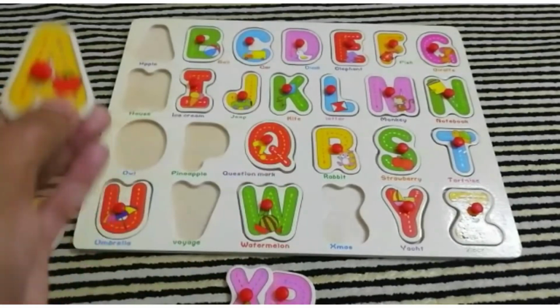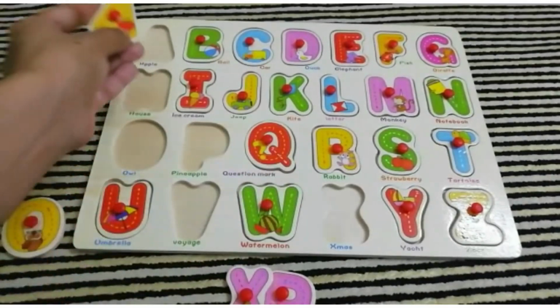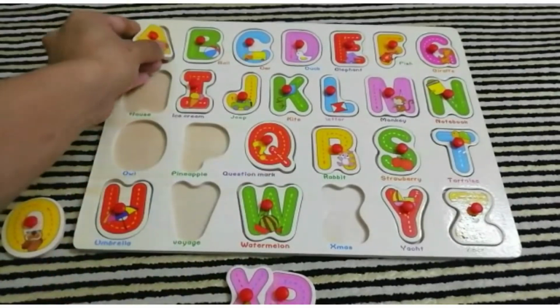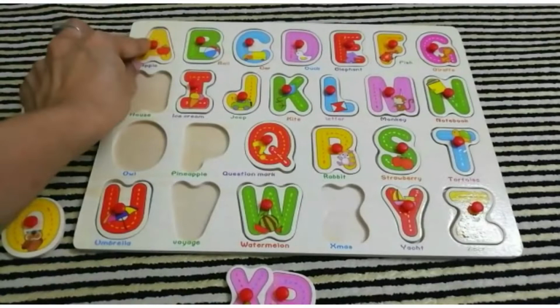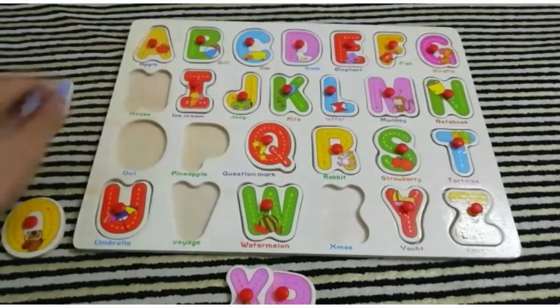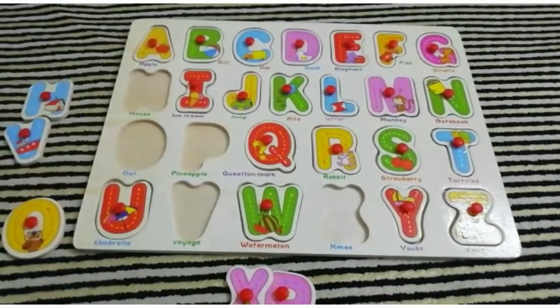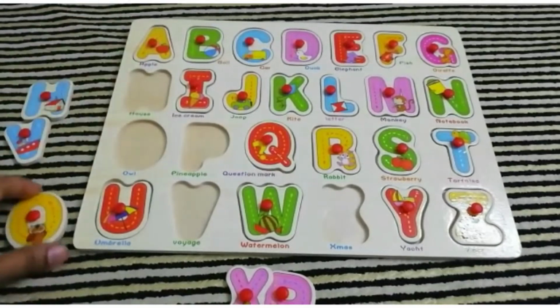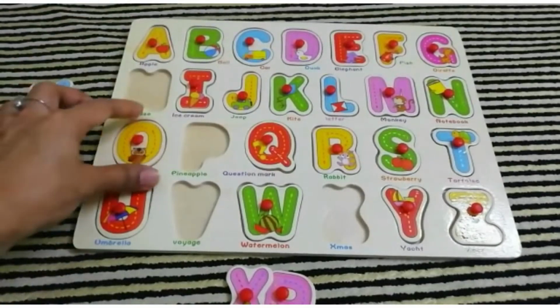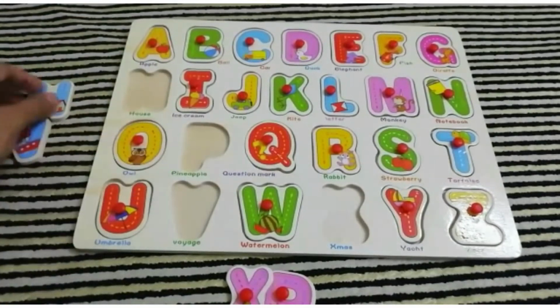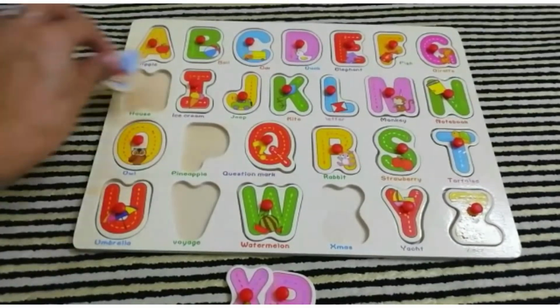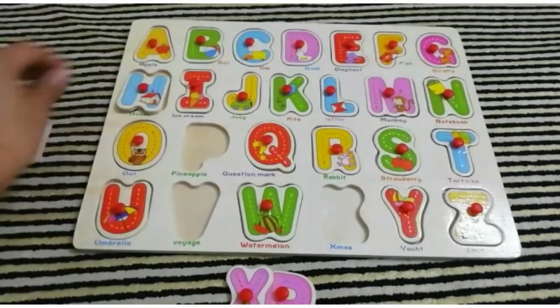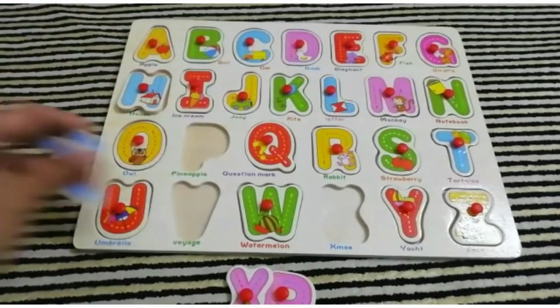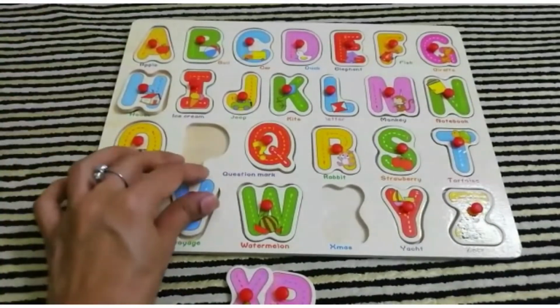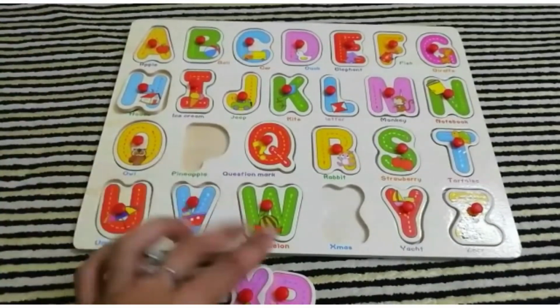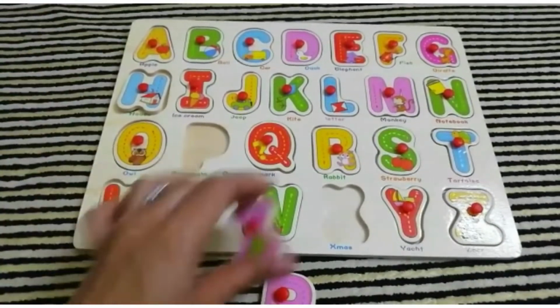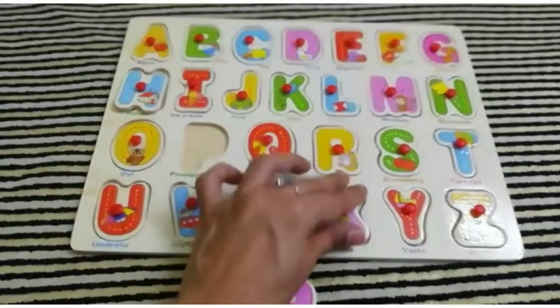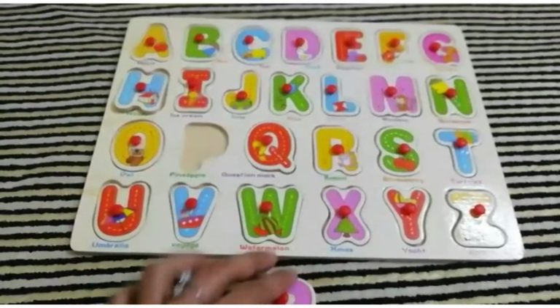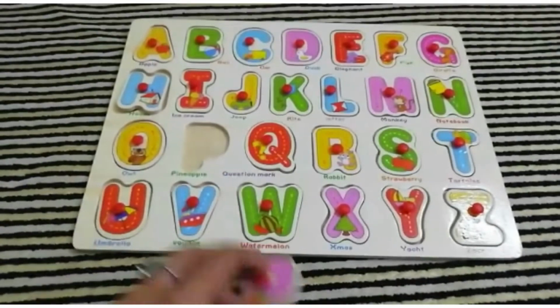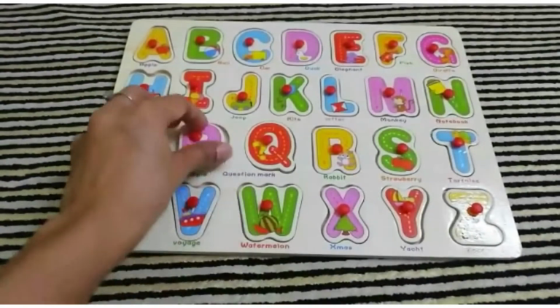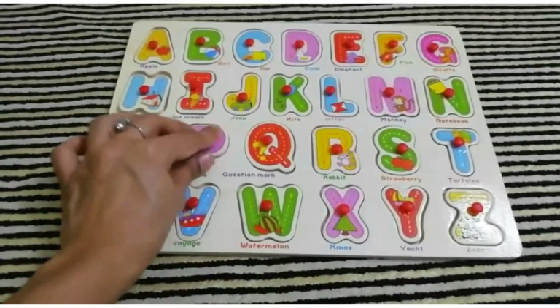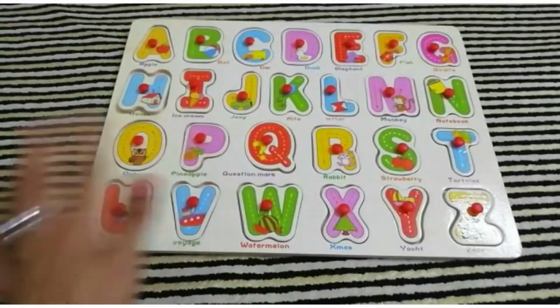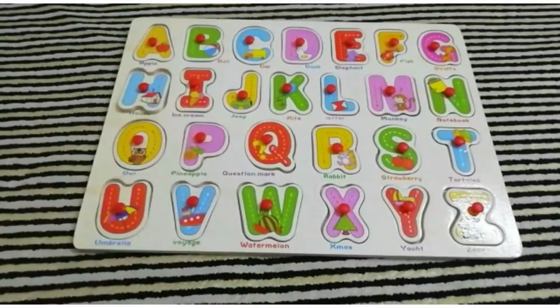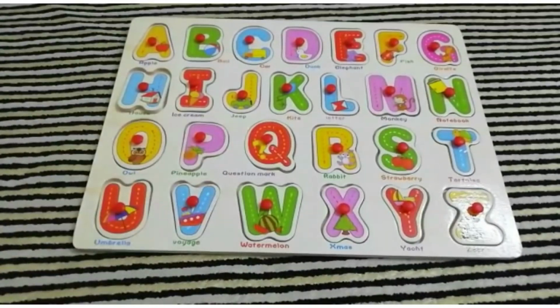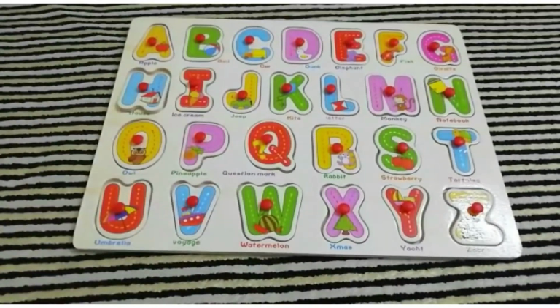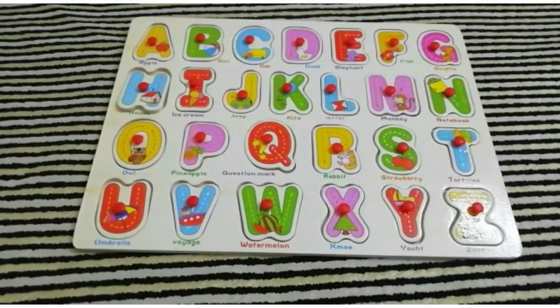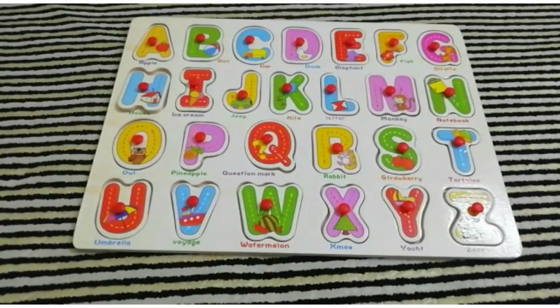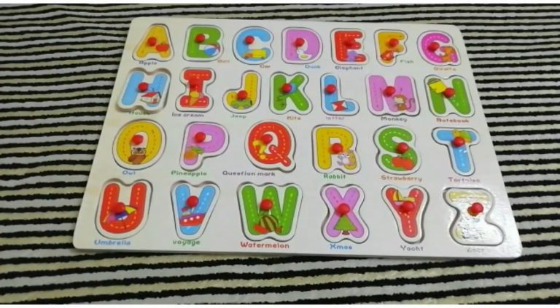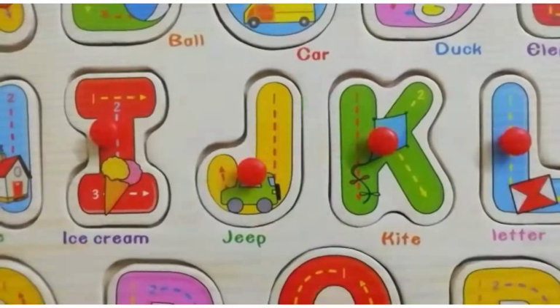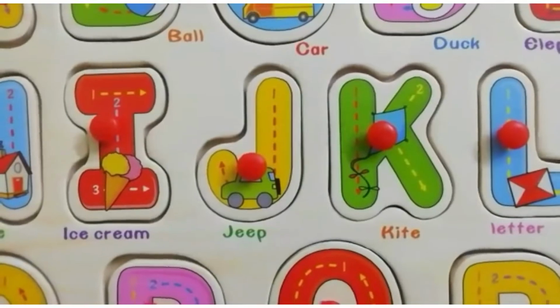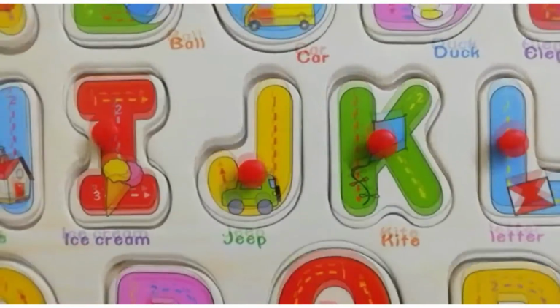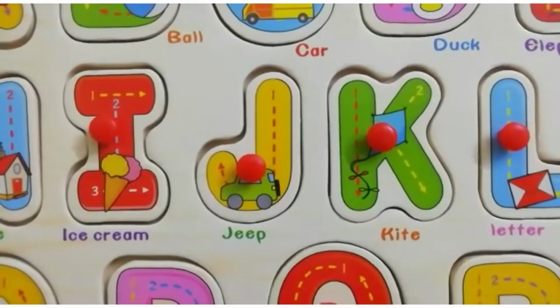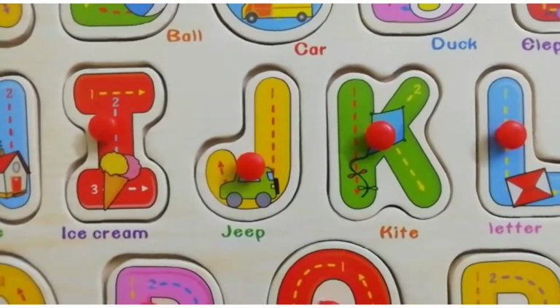Kids can put it back and learn all the alphabets and colors. It's not magnetic, so it might fall off if you hold it upside down. There are names of objects for each alphabet.